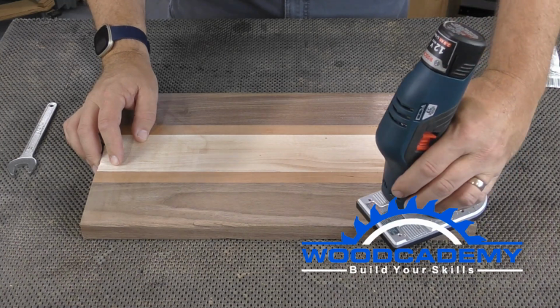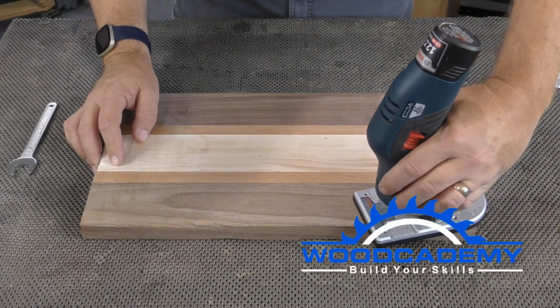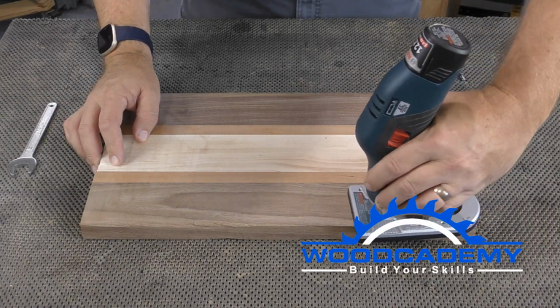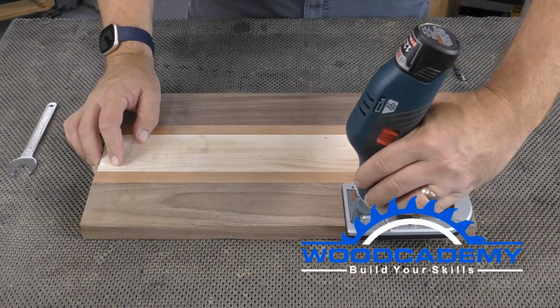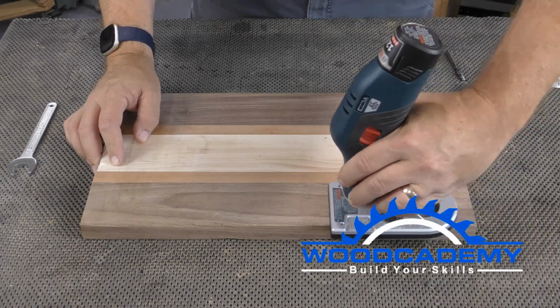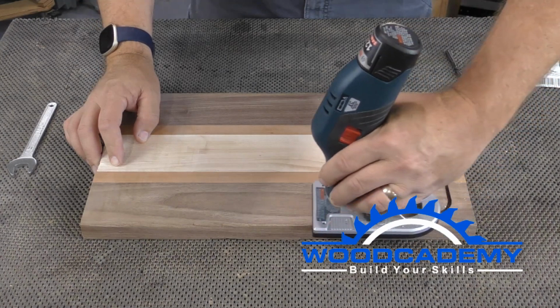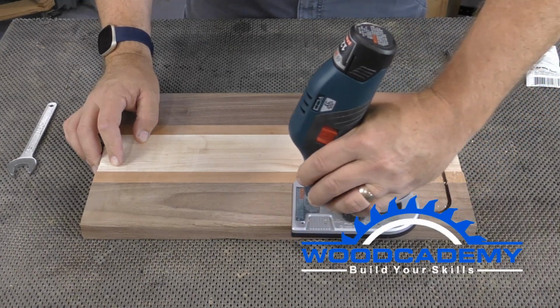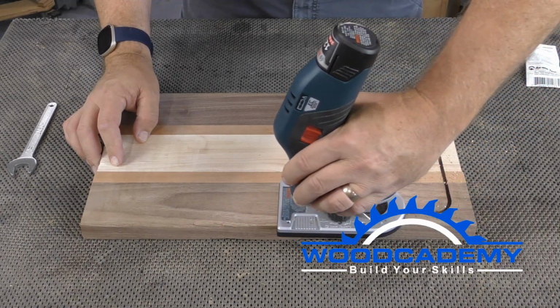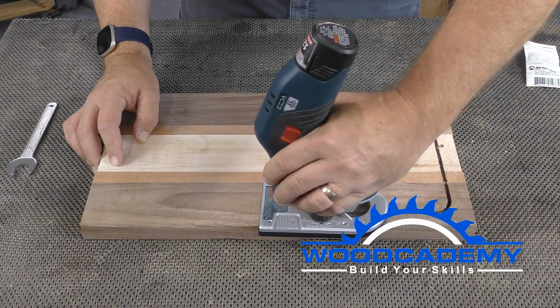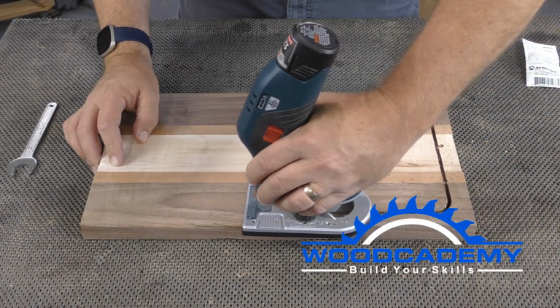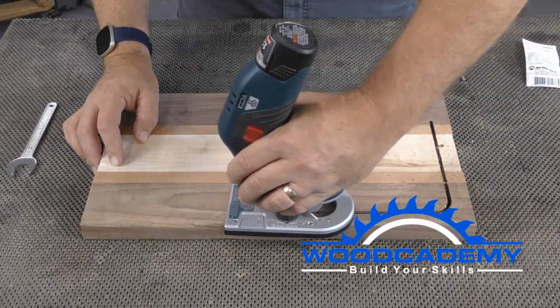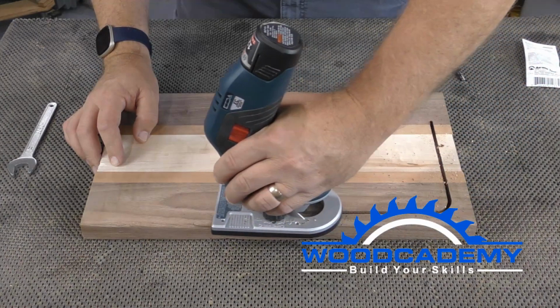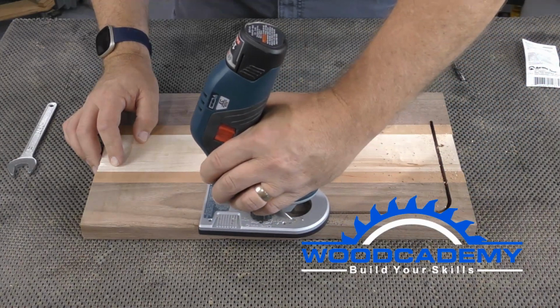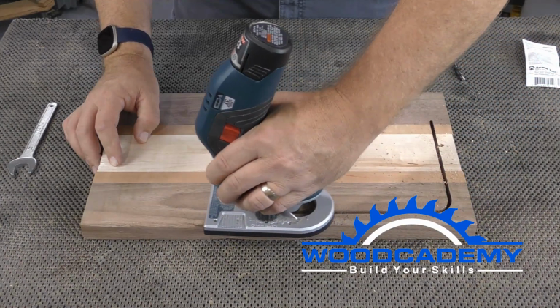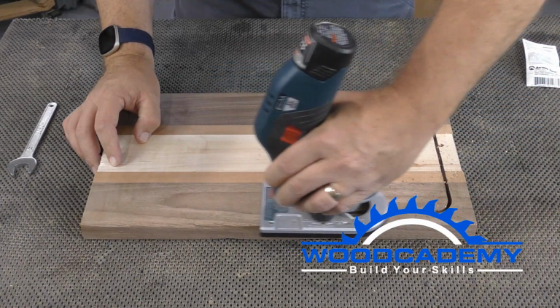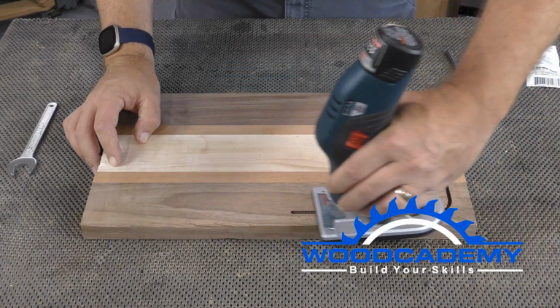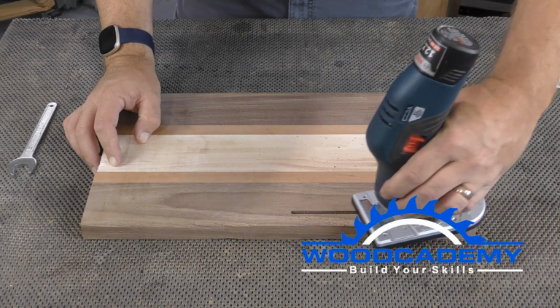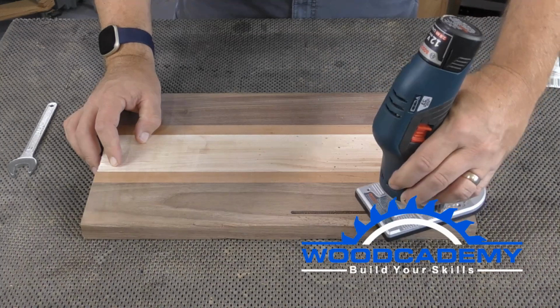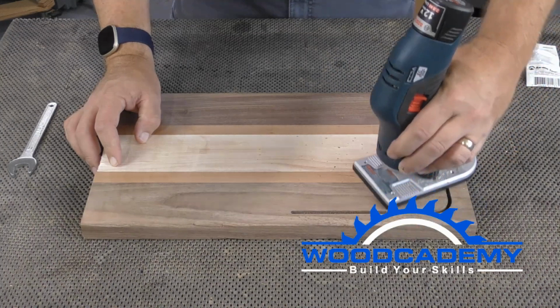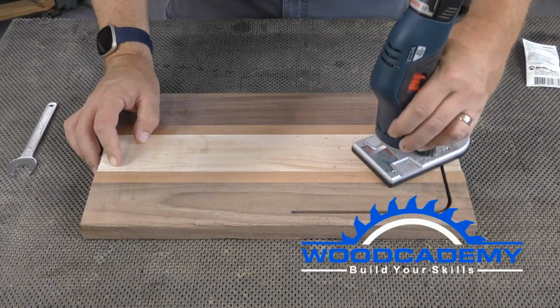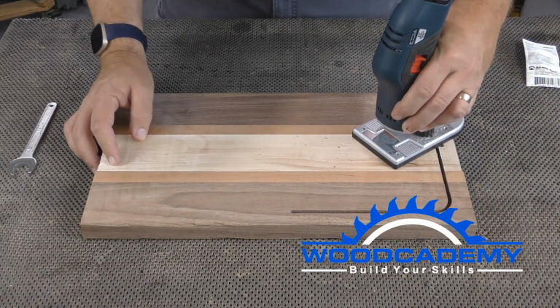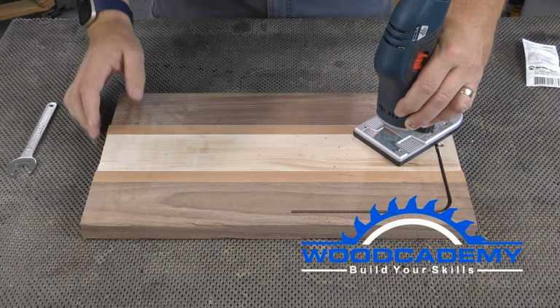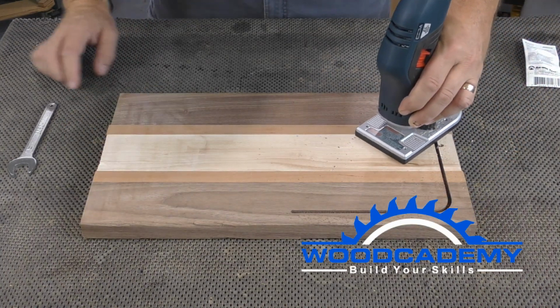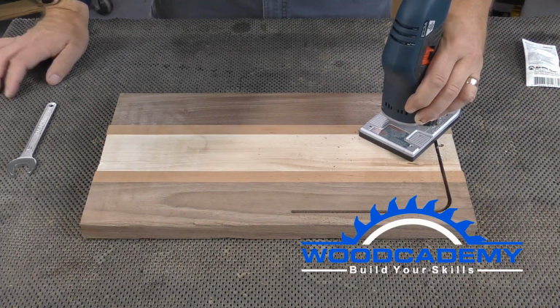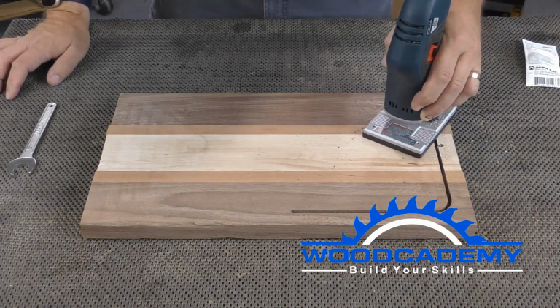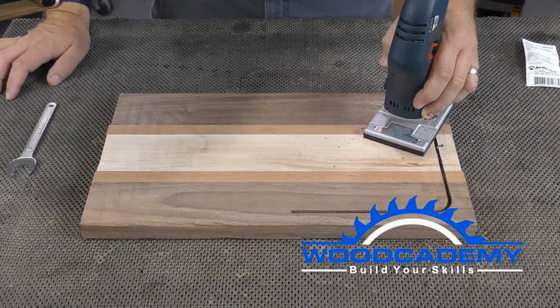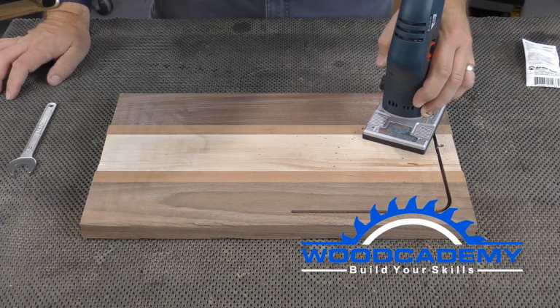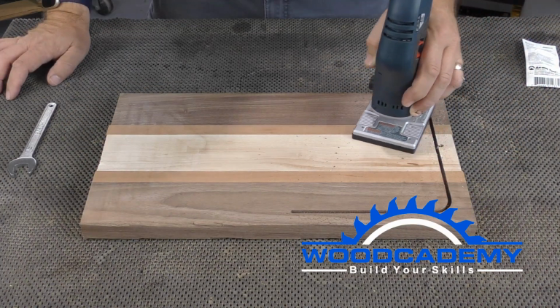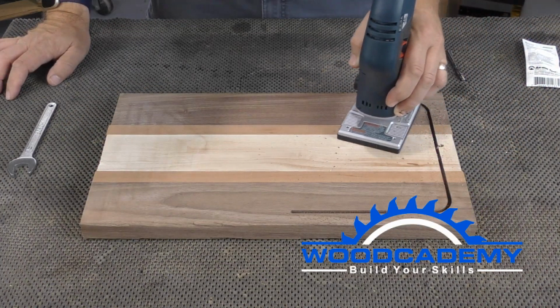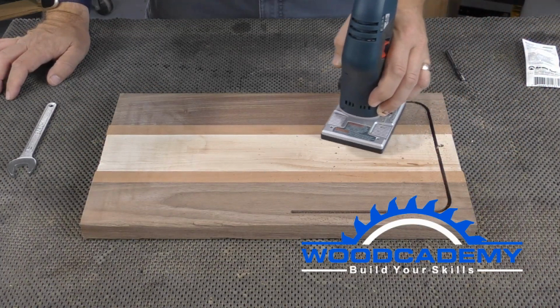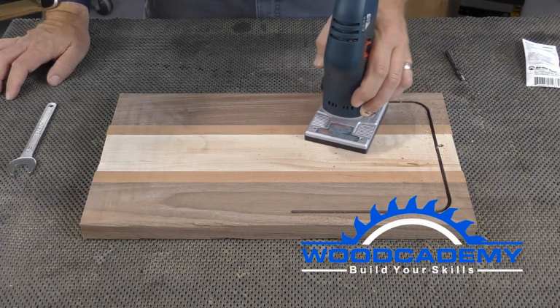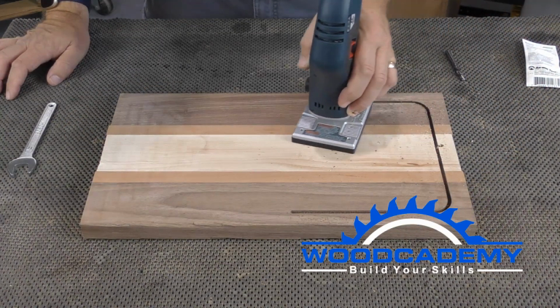I'm just trimming a simple cutting board here, but the more complex the shape, the more you'll appreciate this bit as you cut the parts out.